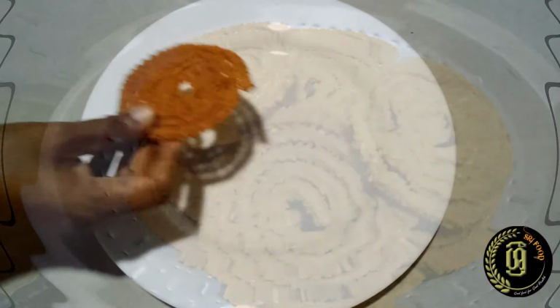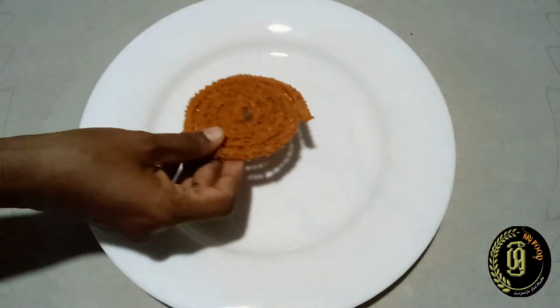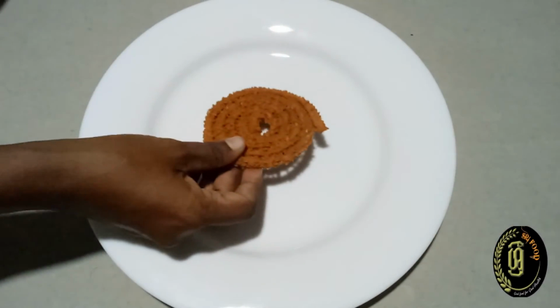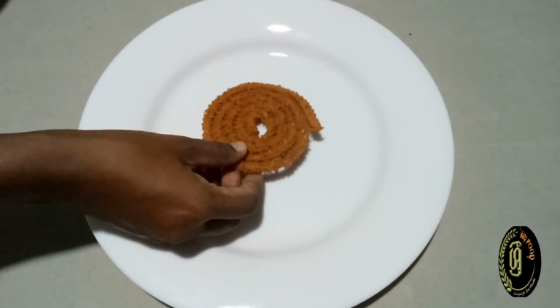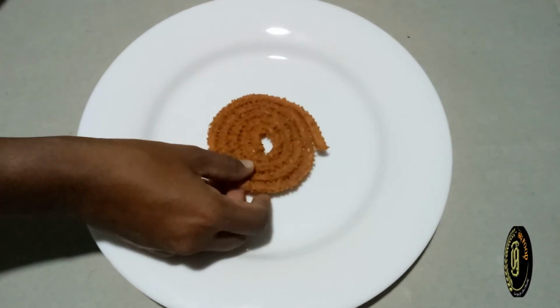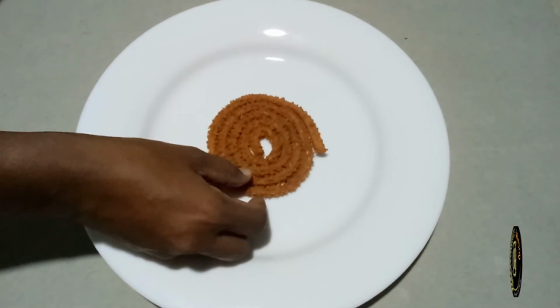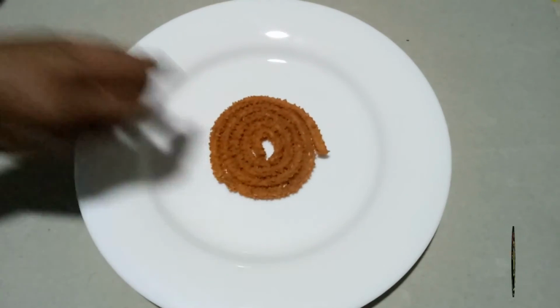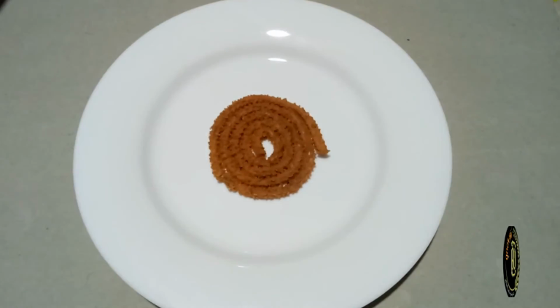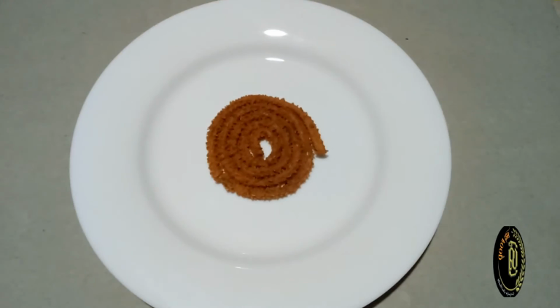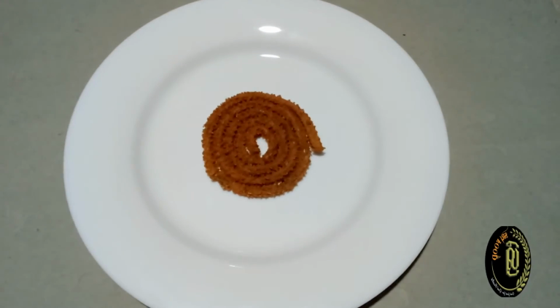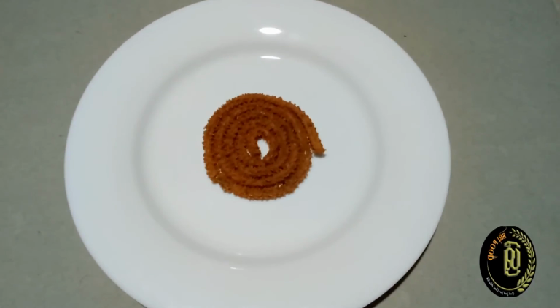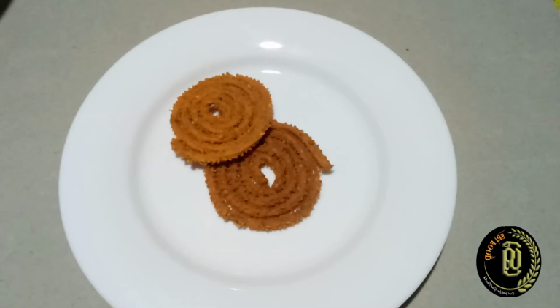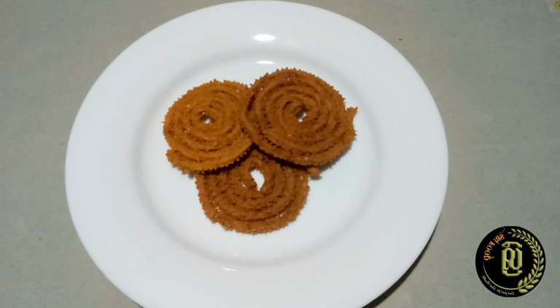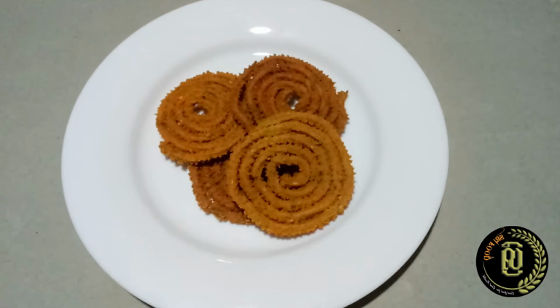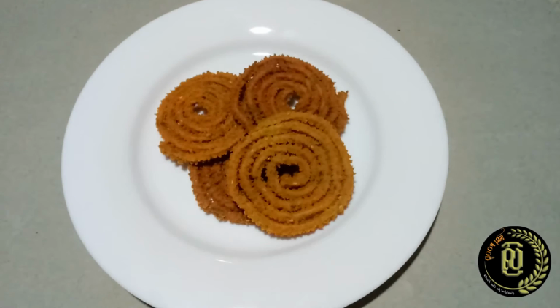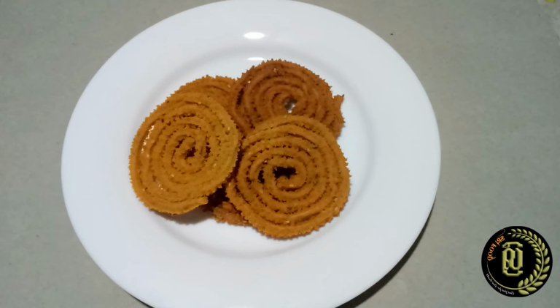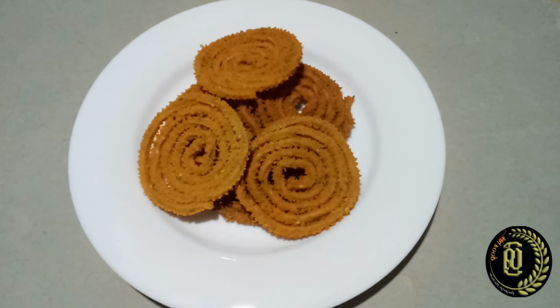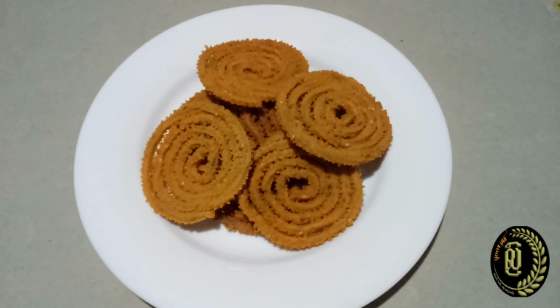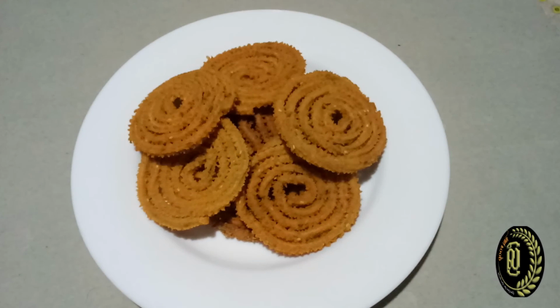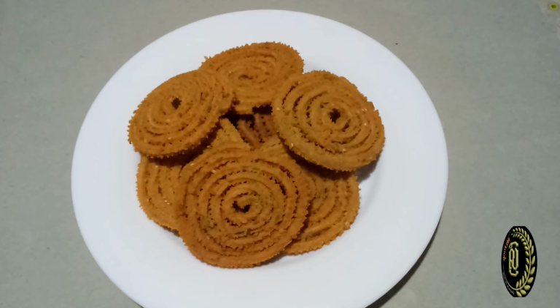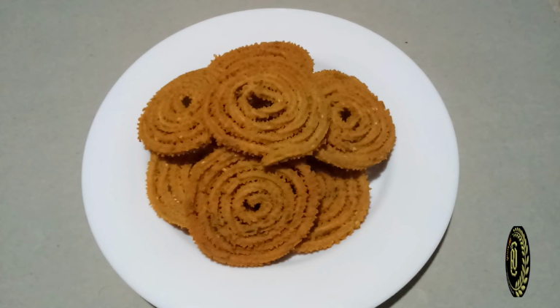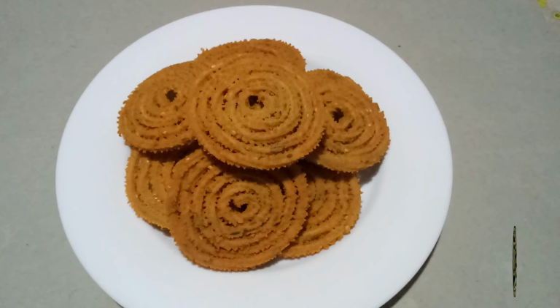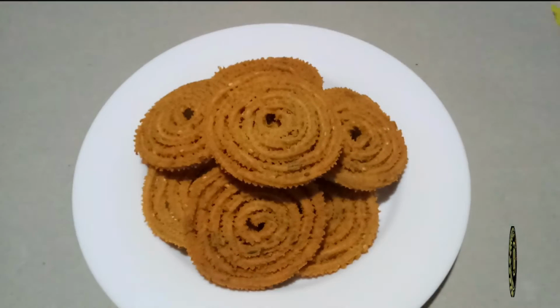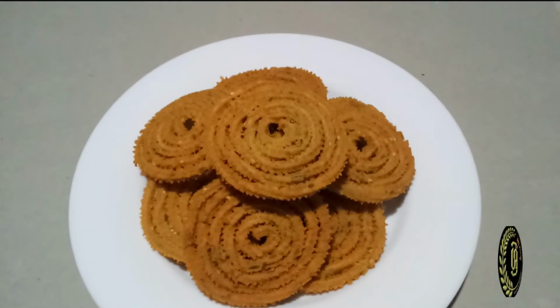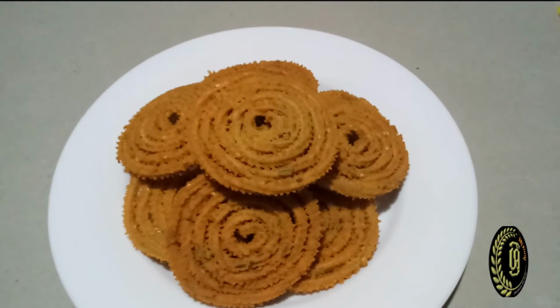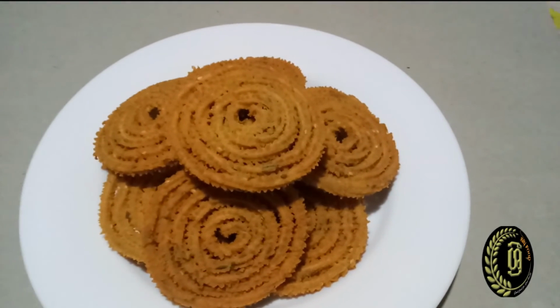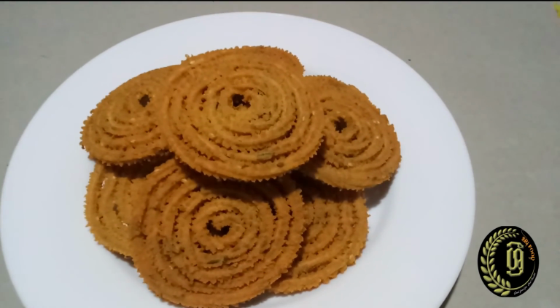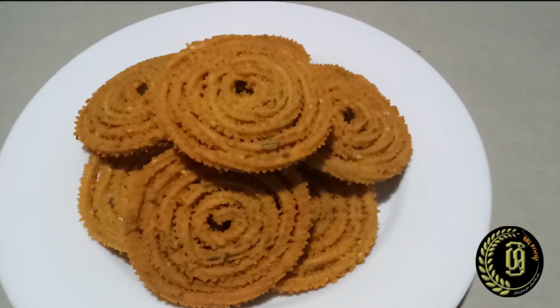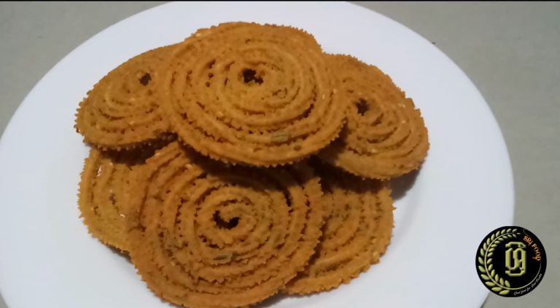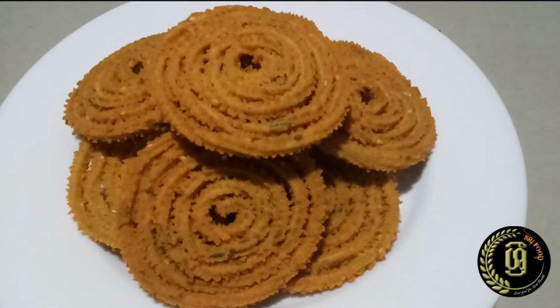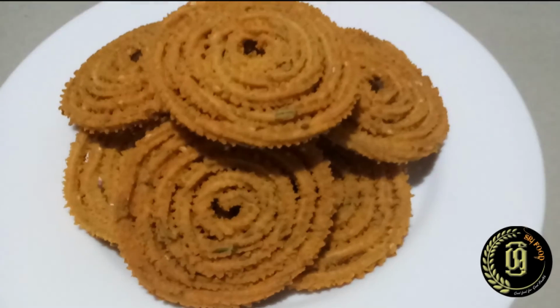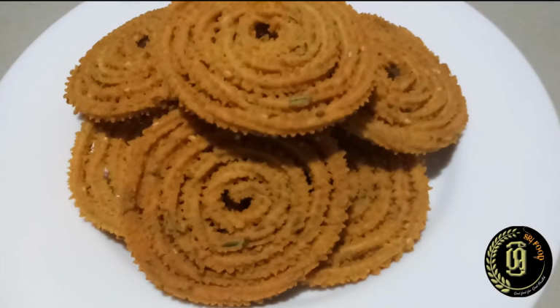These are the delicious murukku I made today. You also can try it at home and taste it.